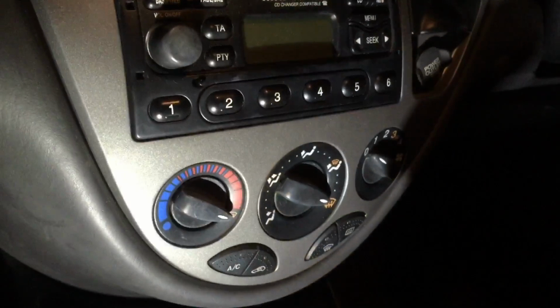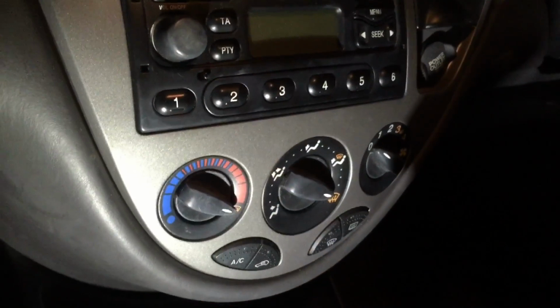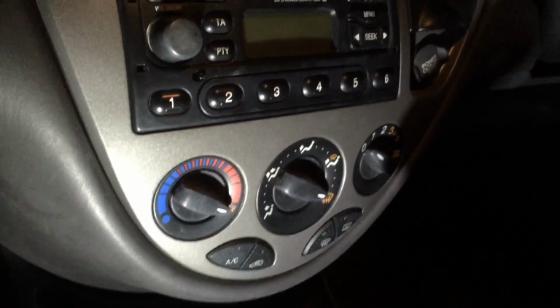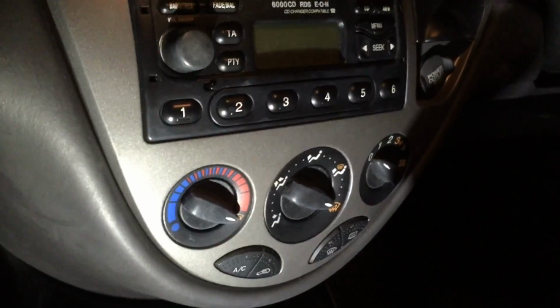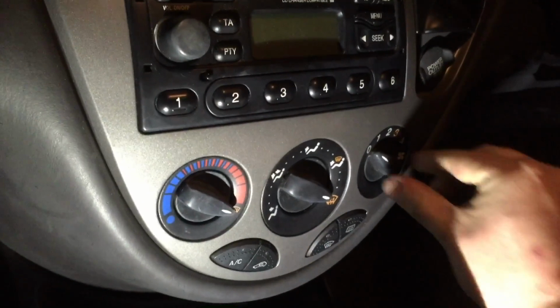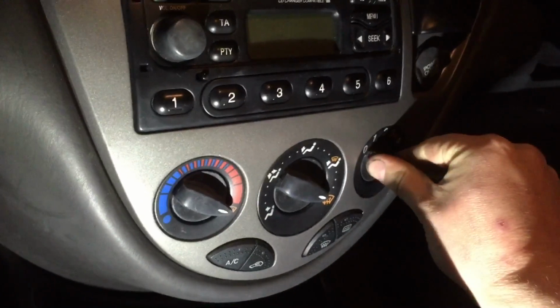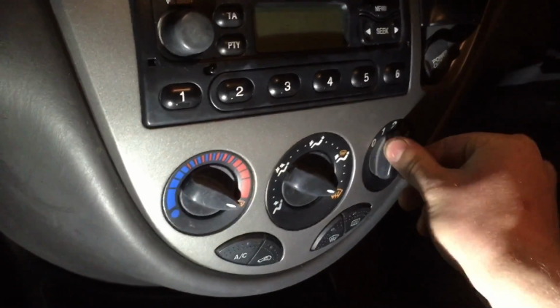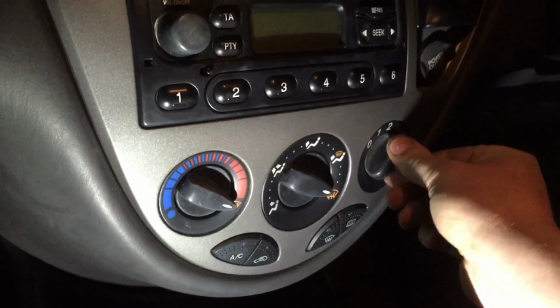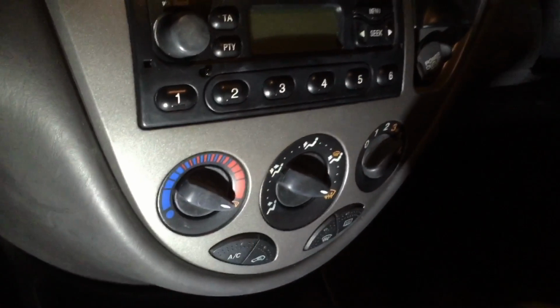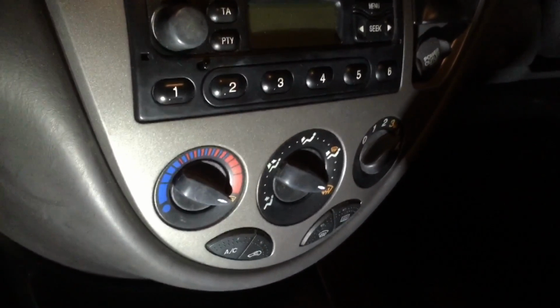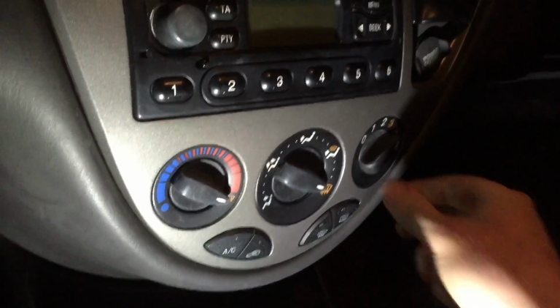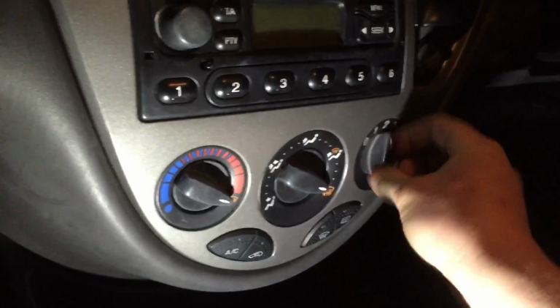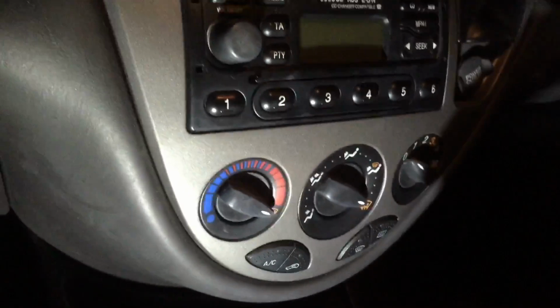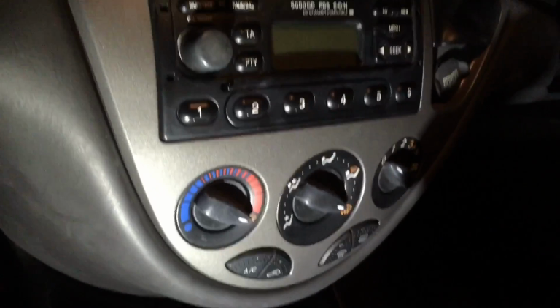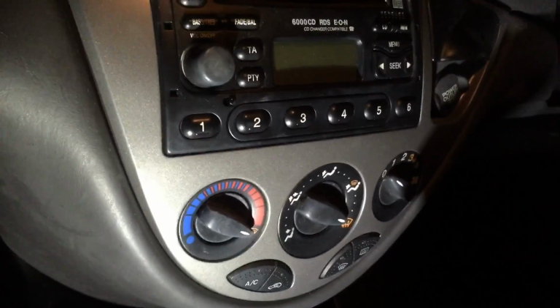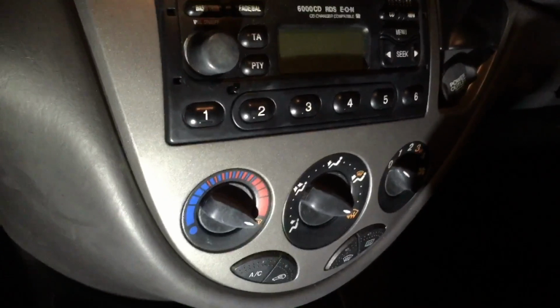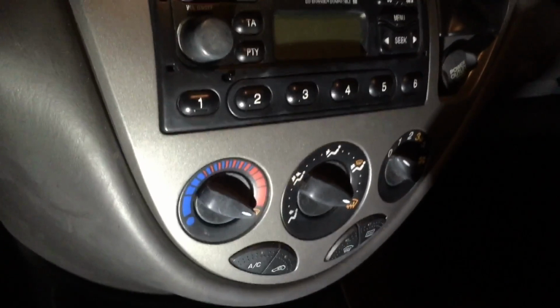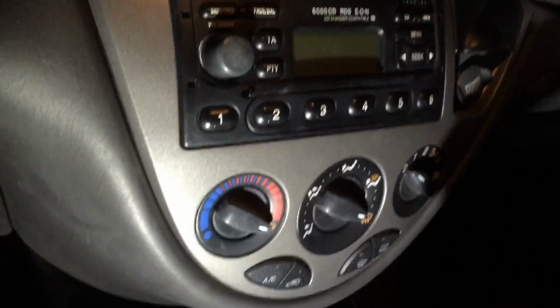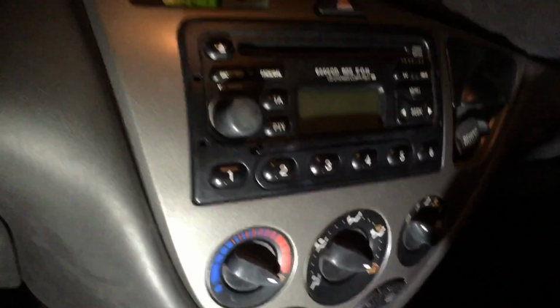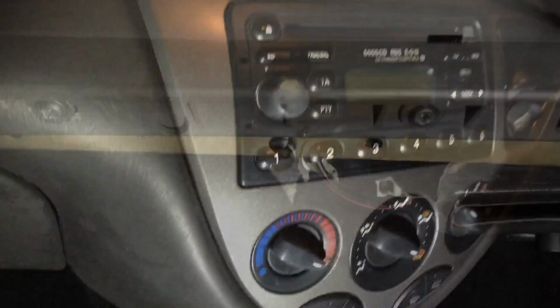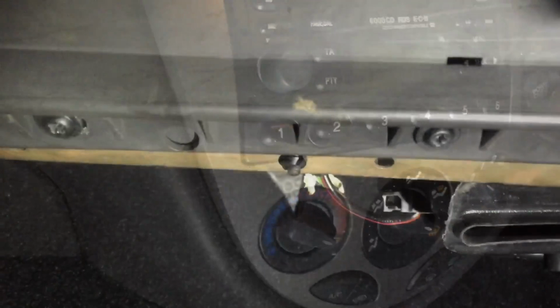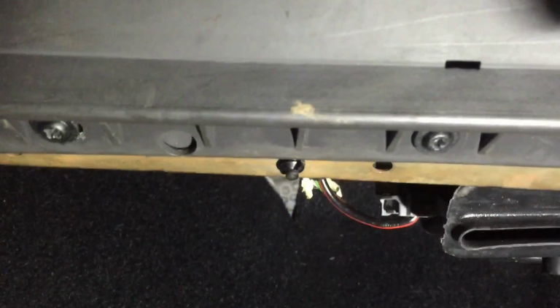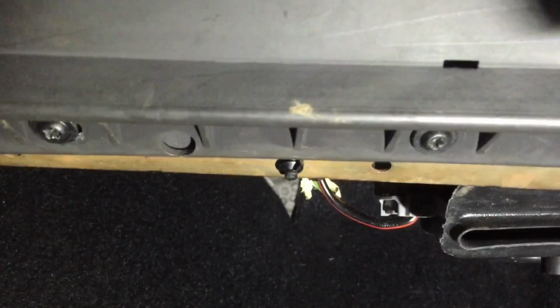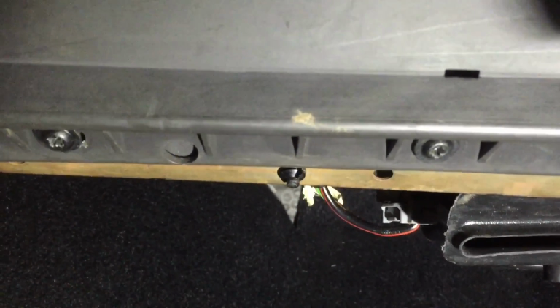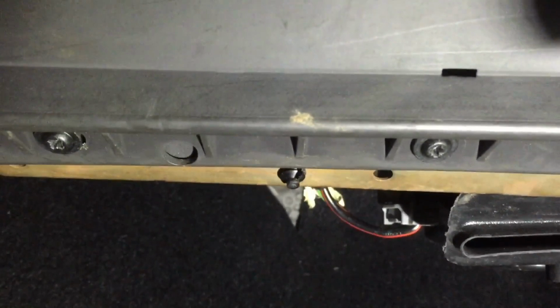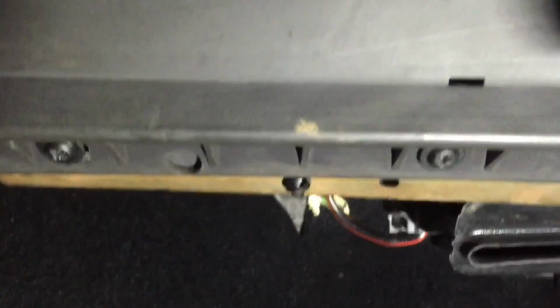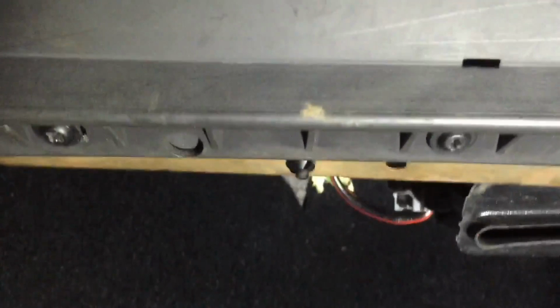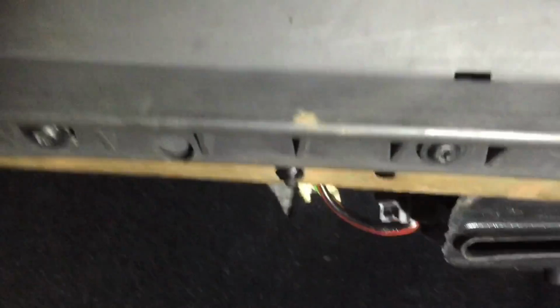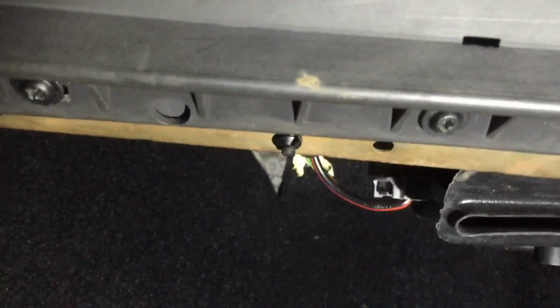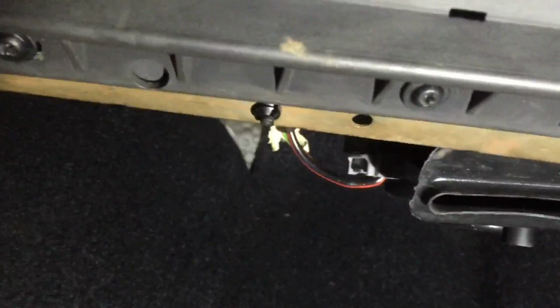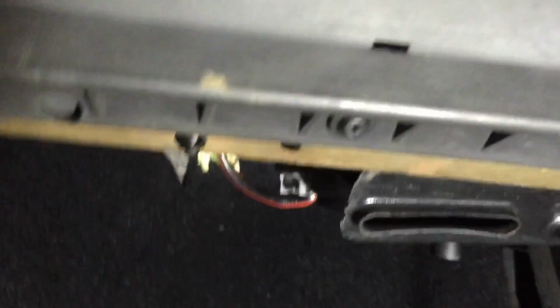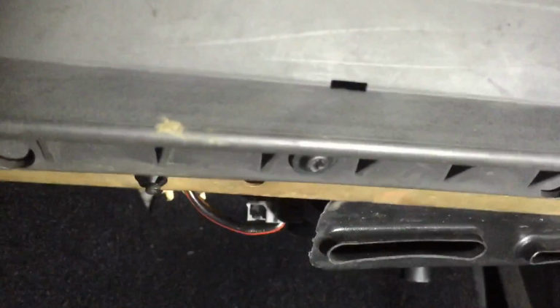A neighbour's been complaining of a heater only working on a higher speed. There's a common fault on certain Ford cars, we'll take a look. Nine out of ten times the problem is caused by the fan resistor, which is located behind the glove box.